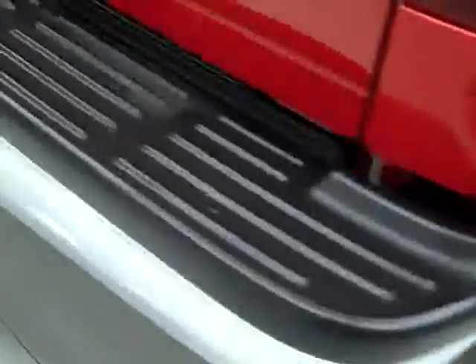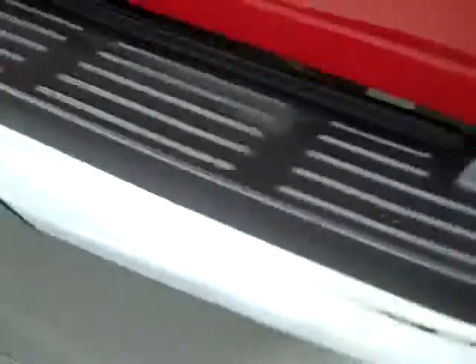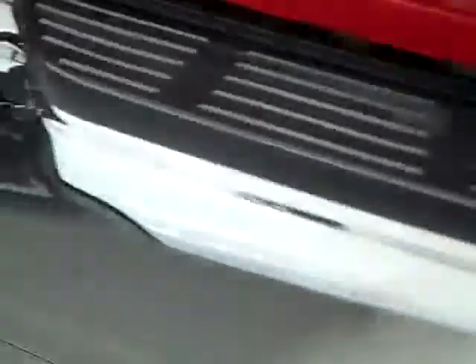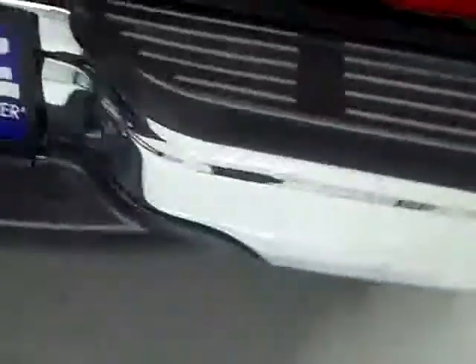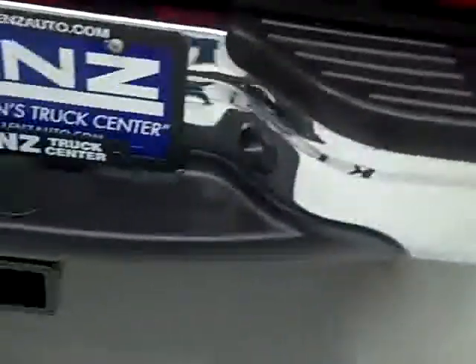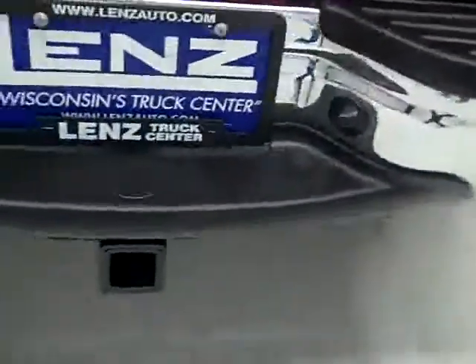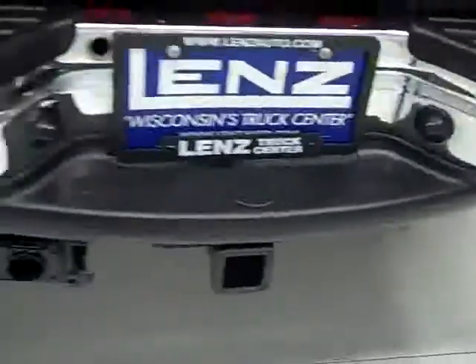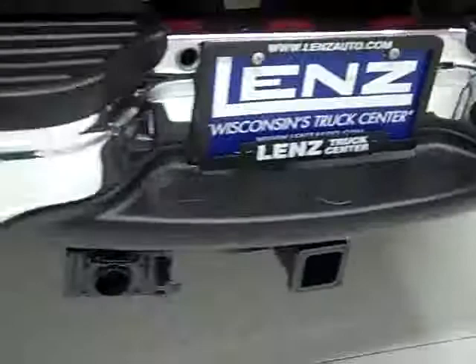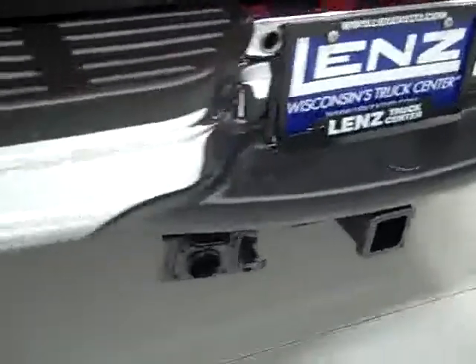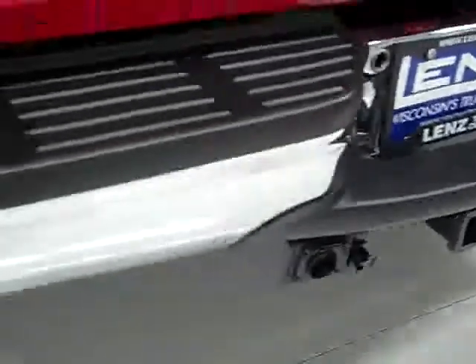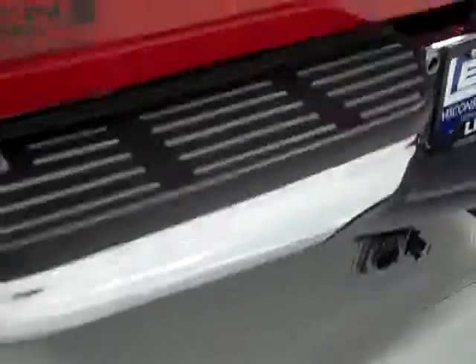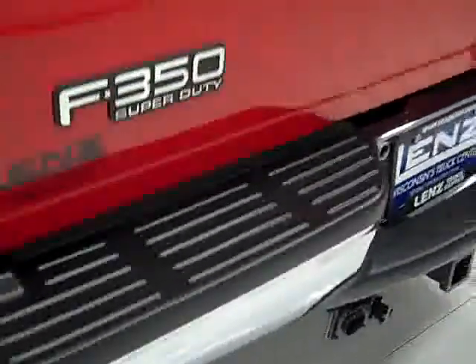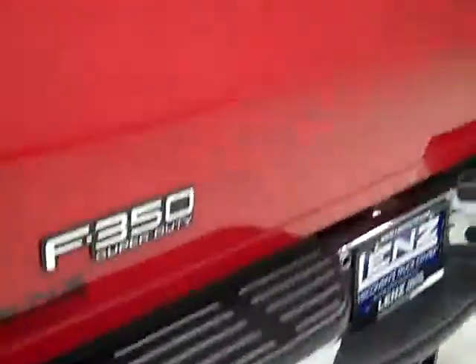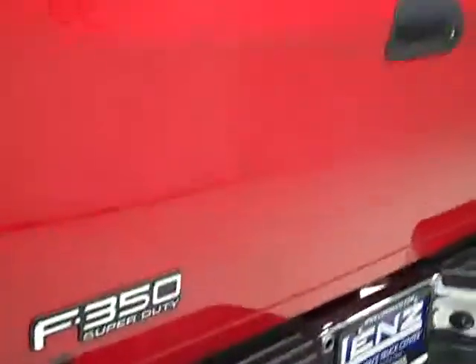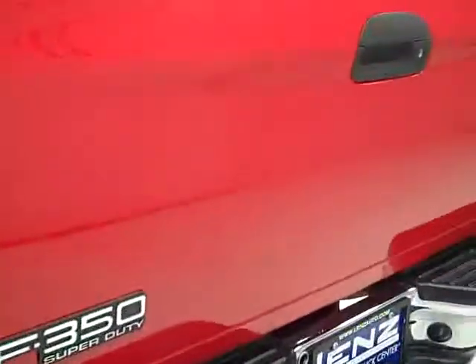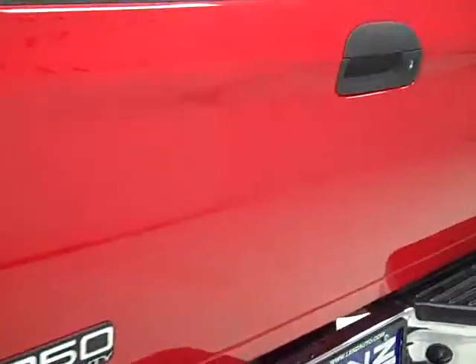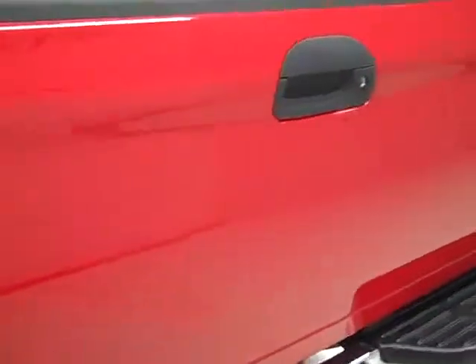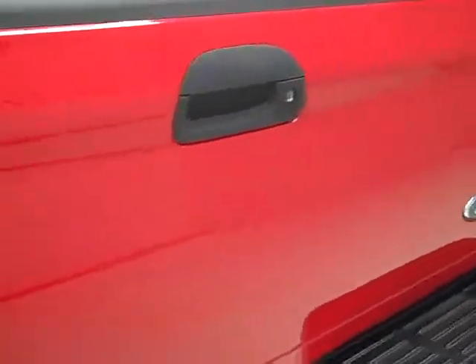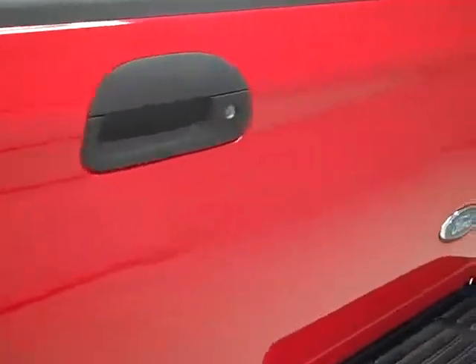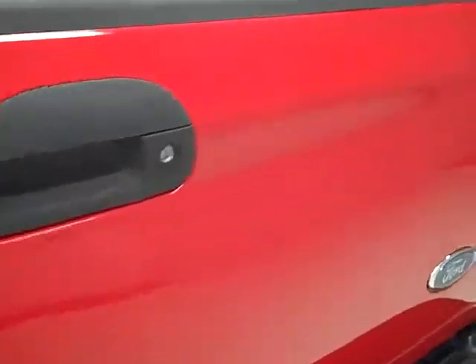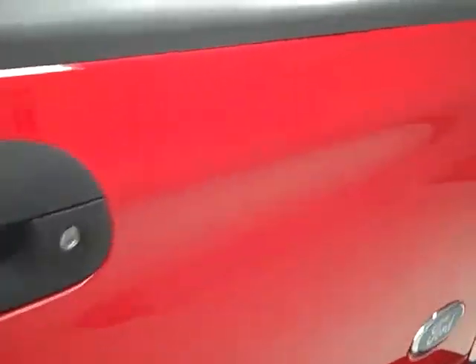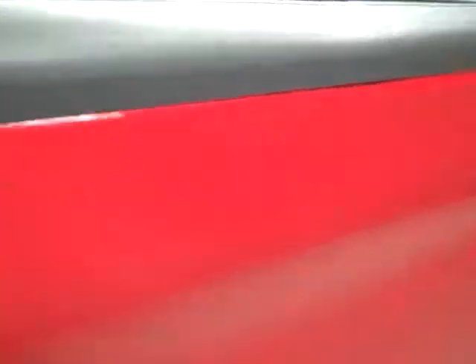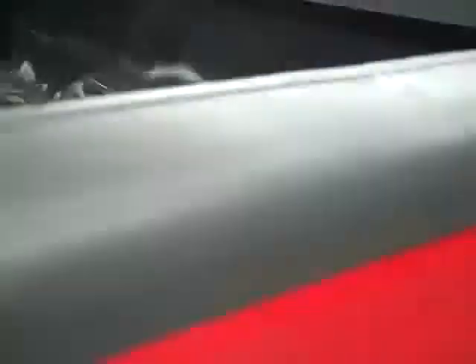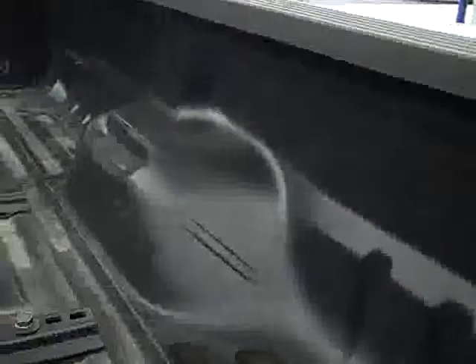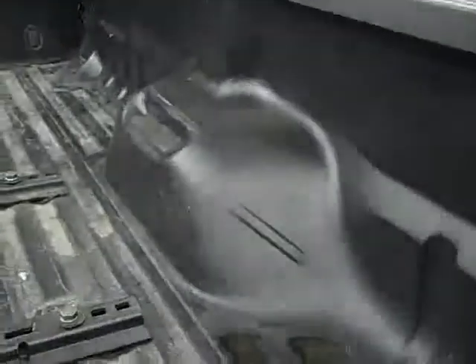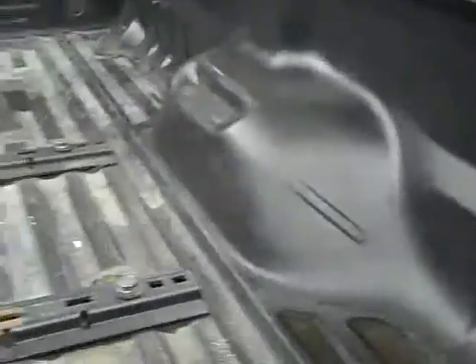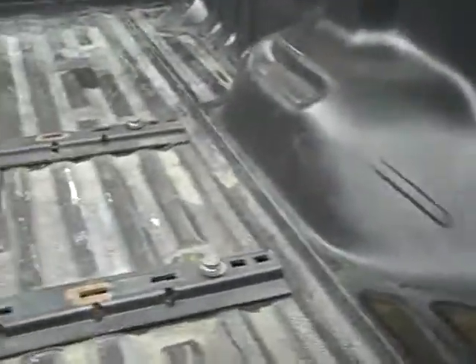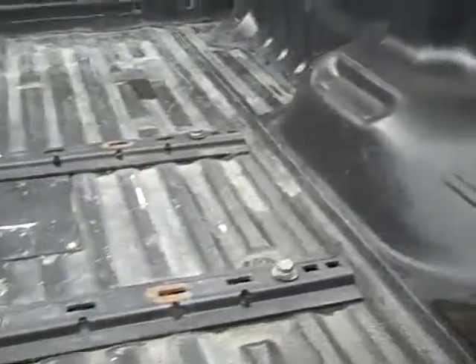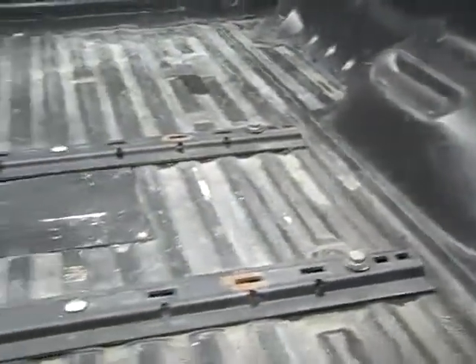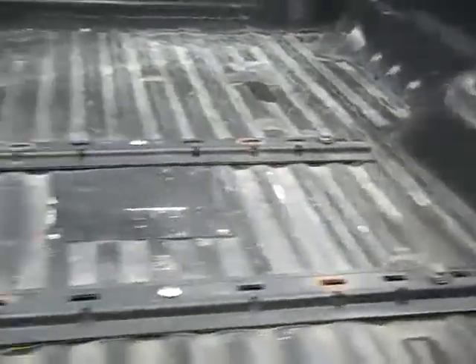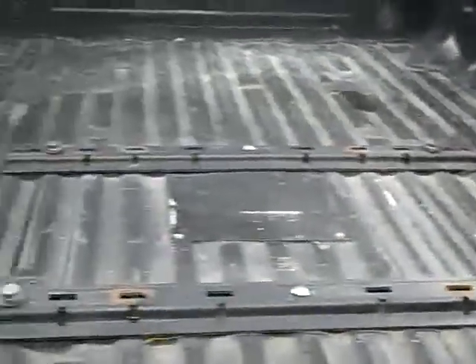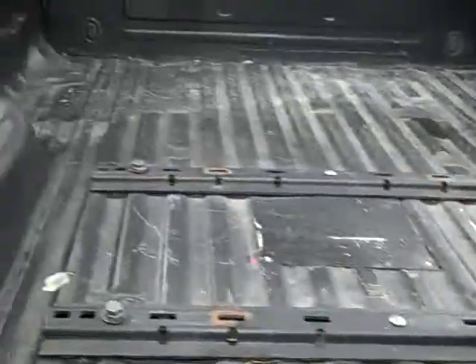No dents or dings in the rear bumper, full towing package. Rear tailgate is very clean as well. Has a spray-in bed liner and fifth wheel rails.